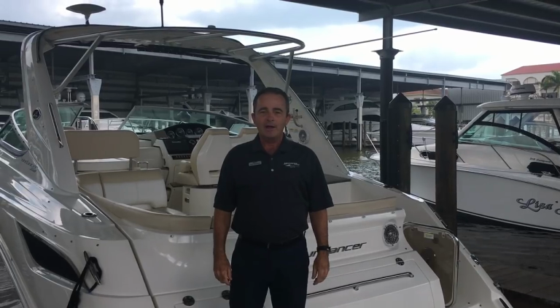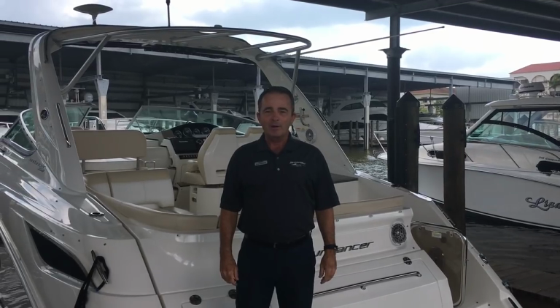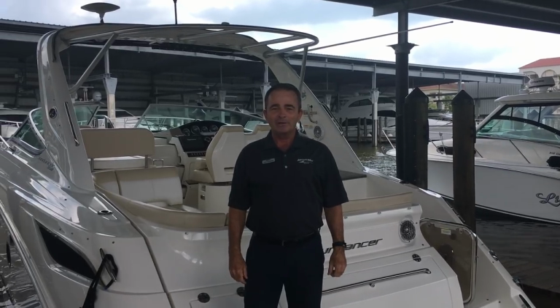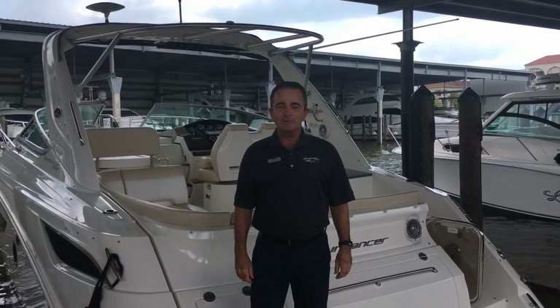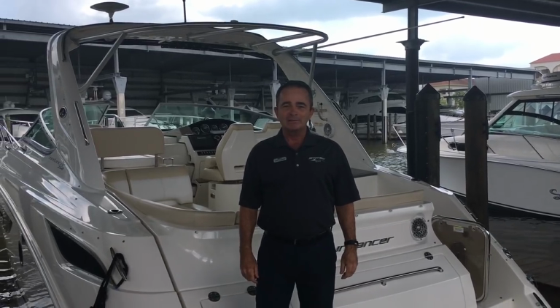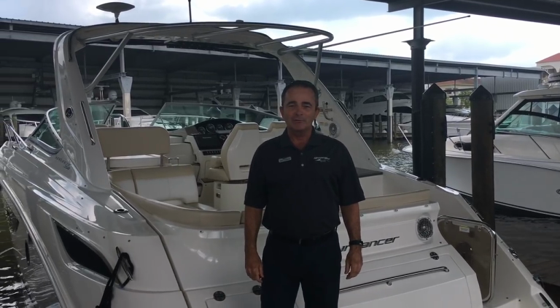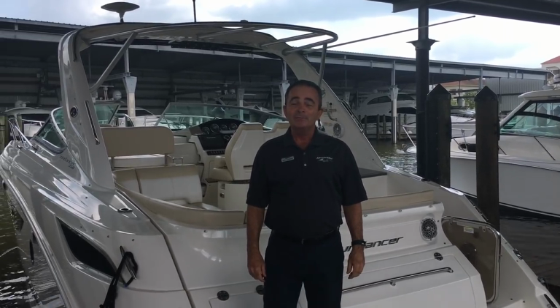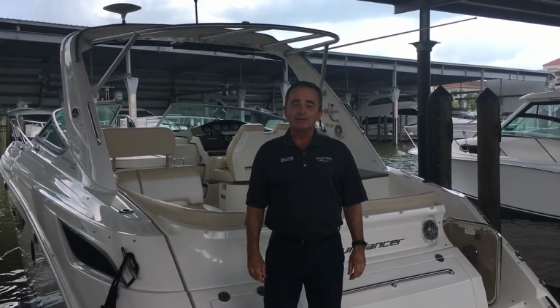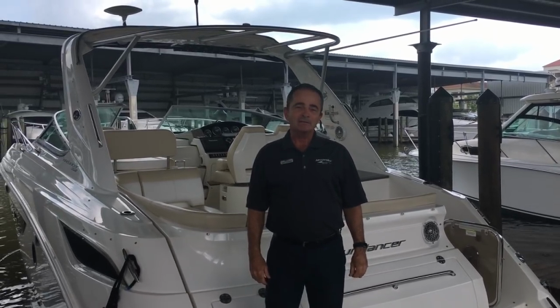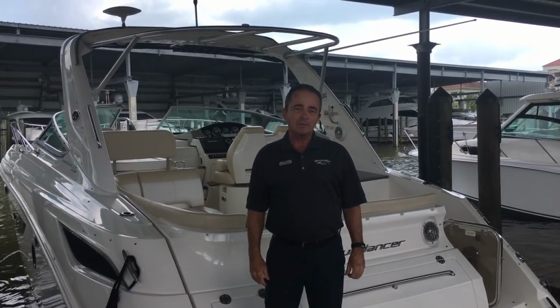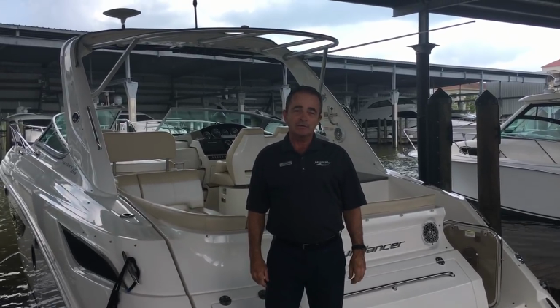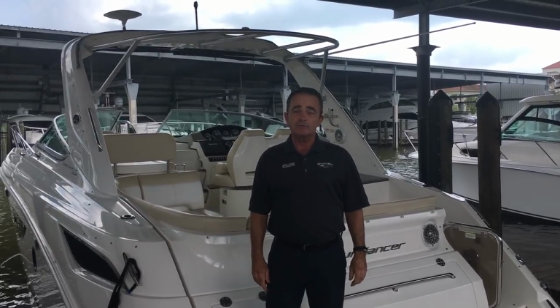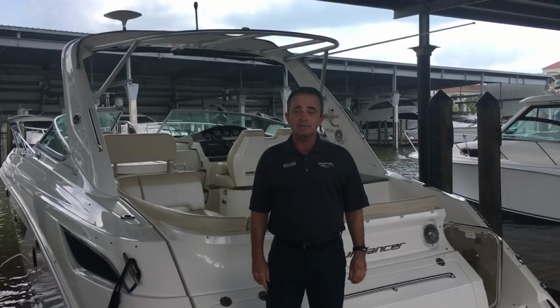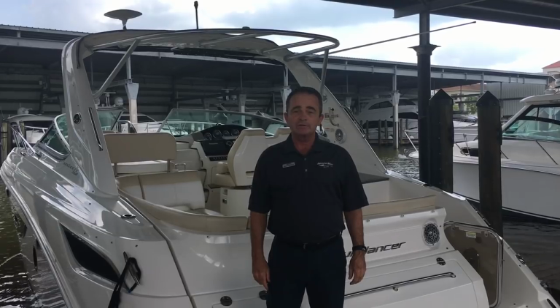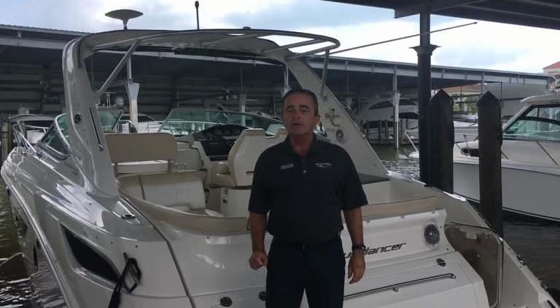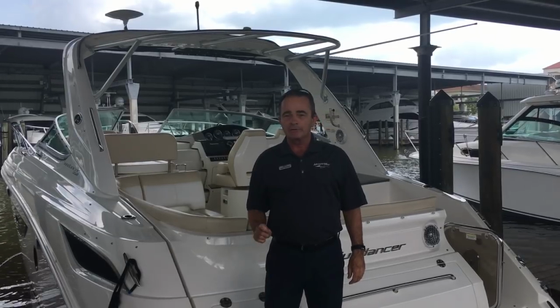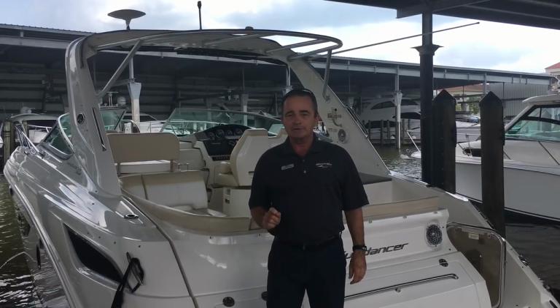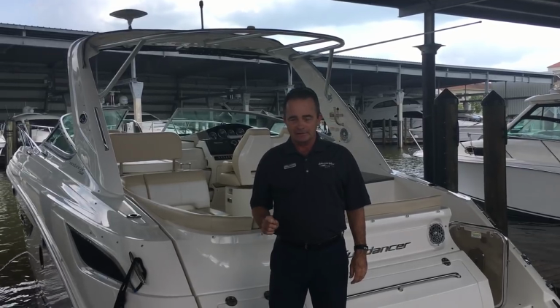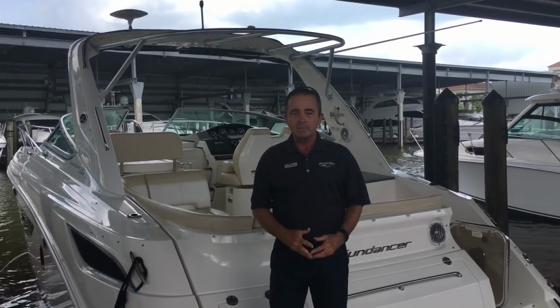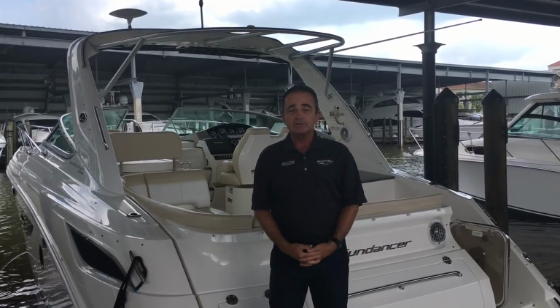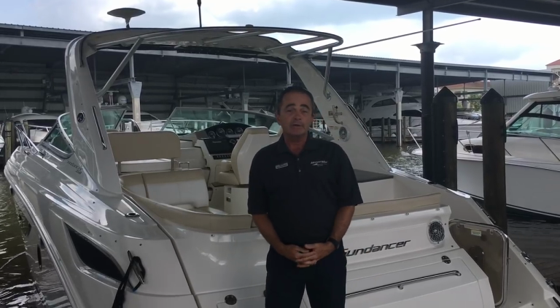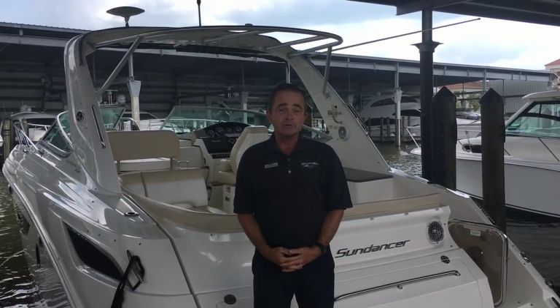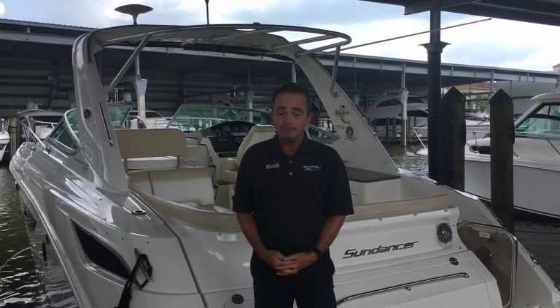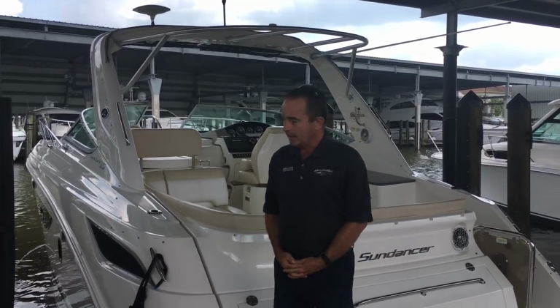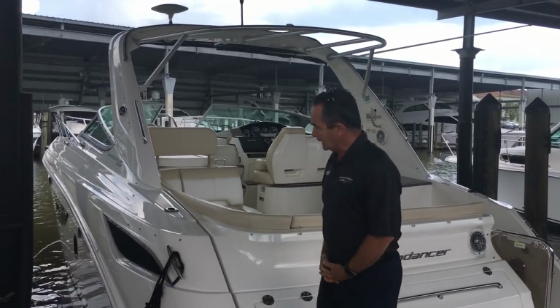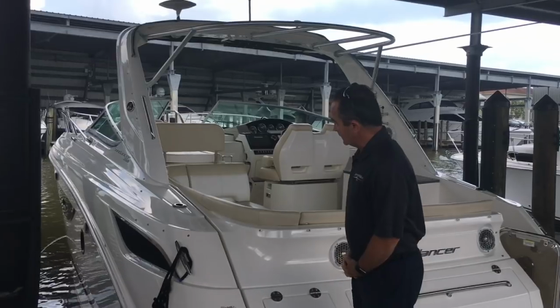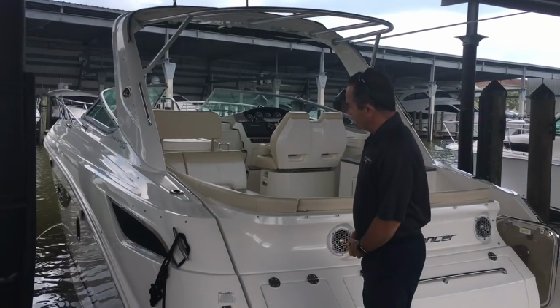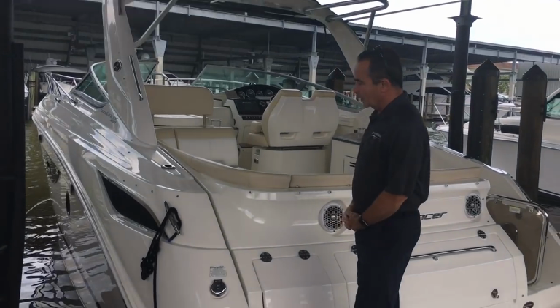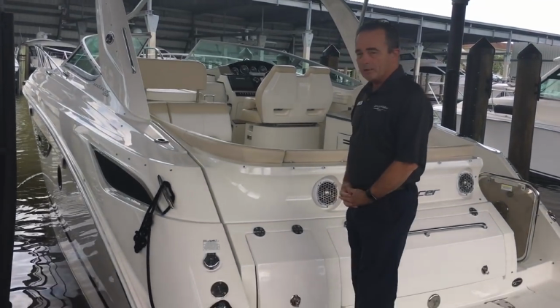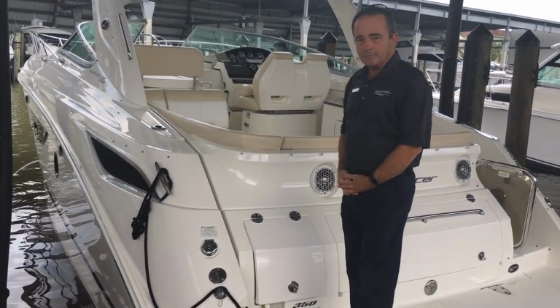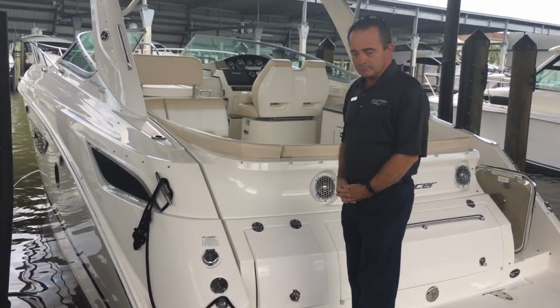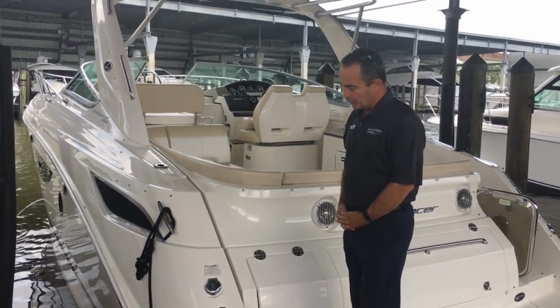Hi, Bob Freeman here with MarineMax in Naples, Florida. We're here today to talk to you about the Sea Ray 2014 350 Sundancer. This is a trade that we just got in, and we're getting it all prepped up and ready to go.